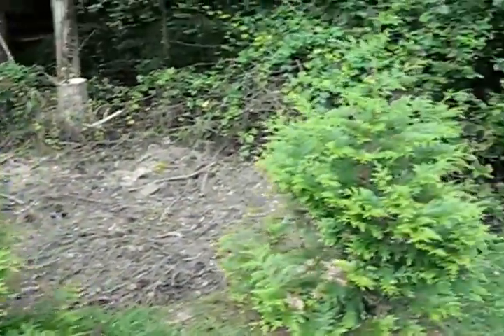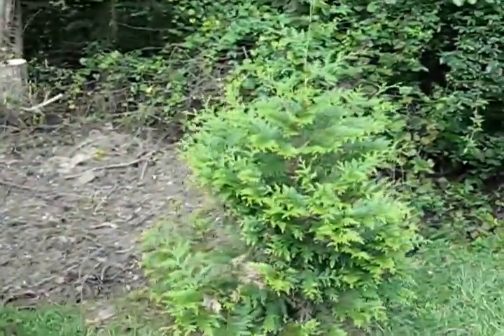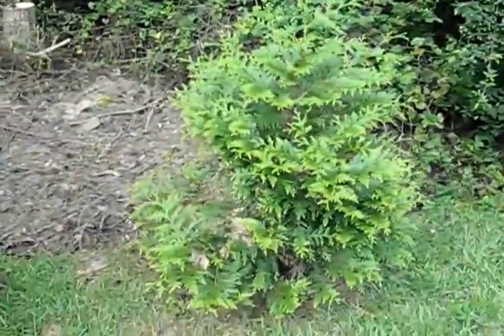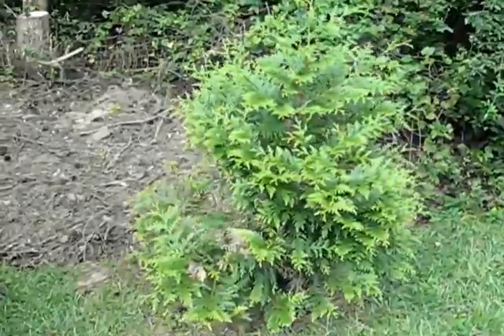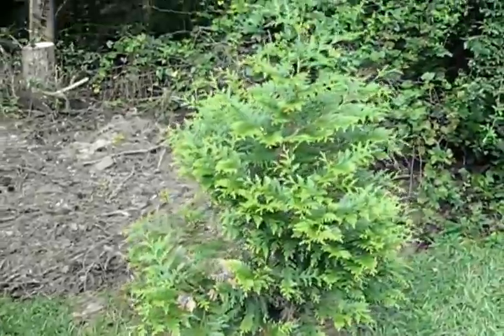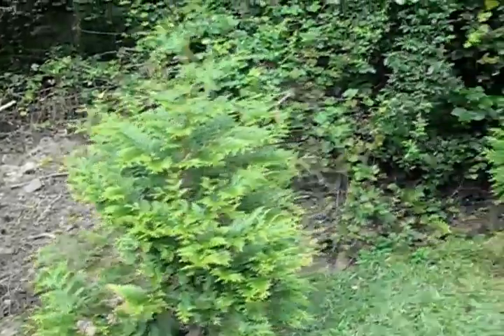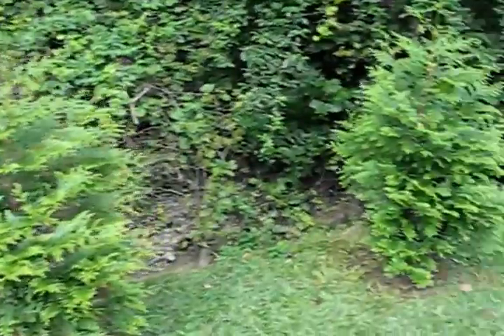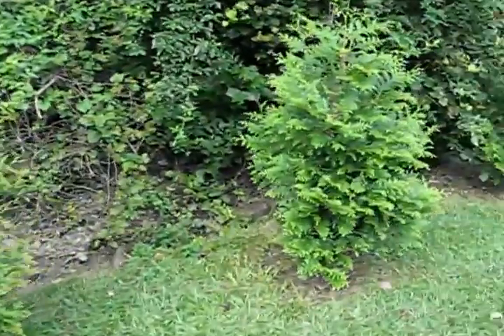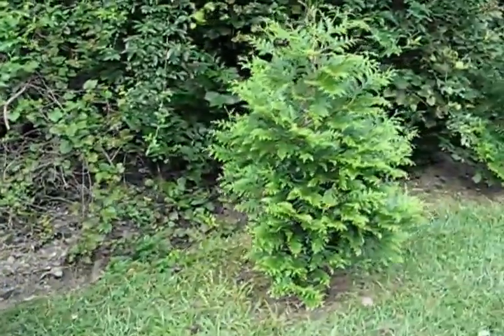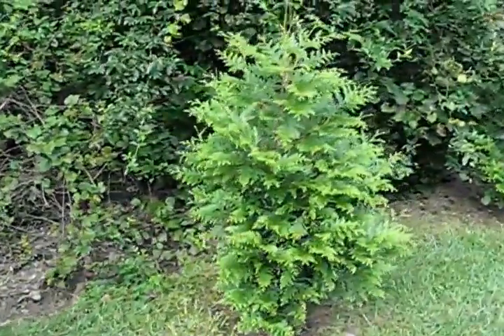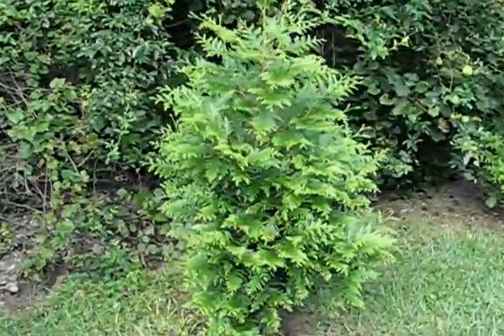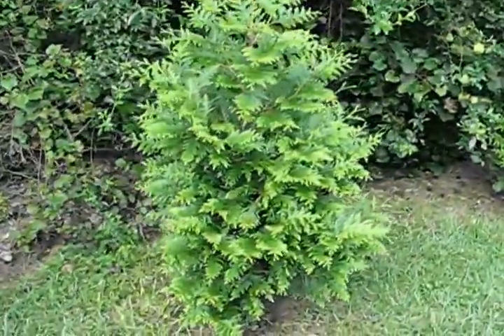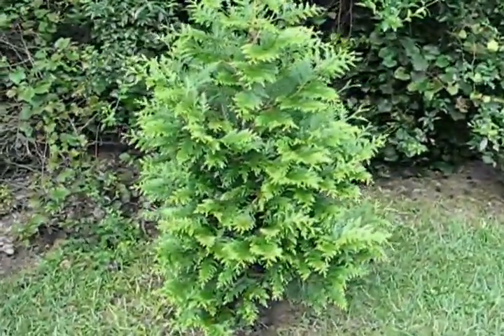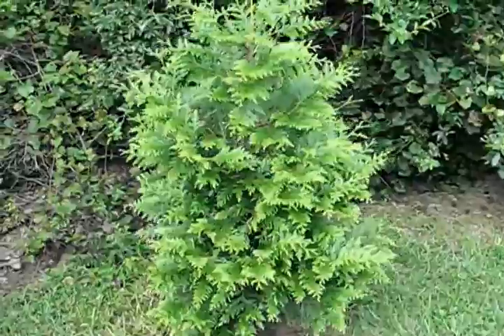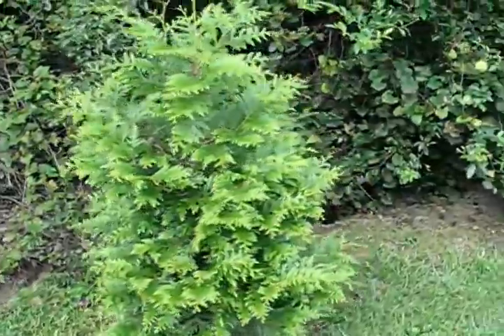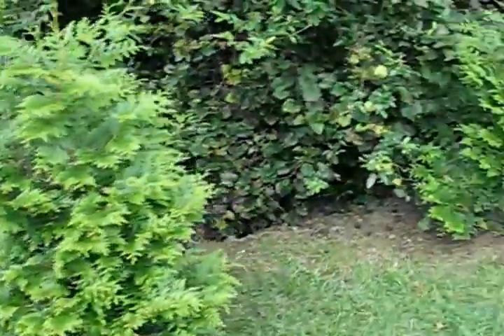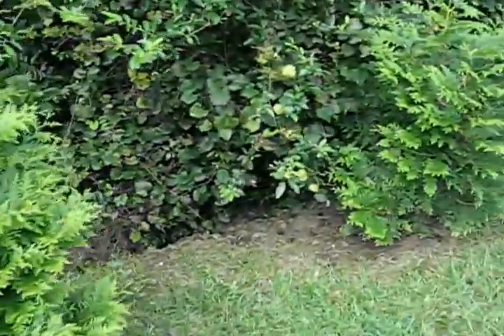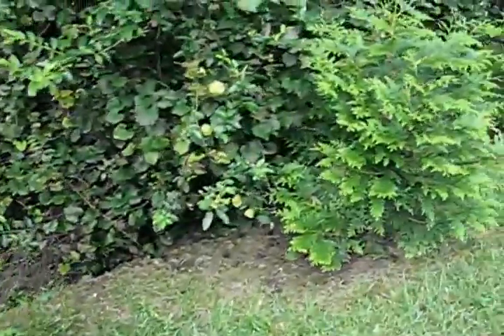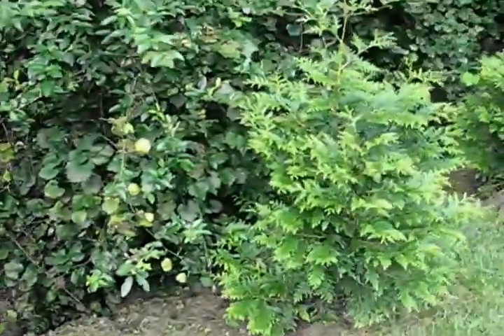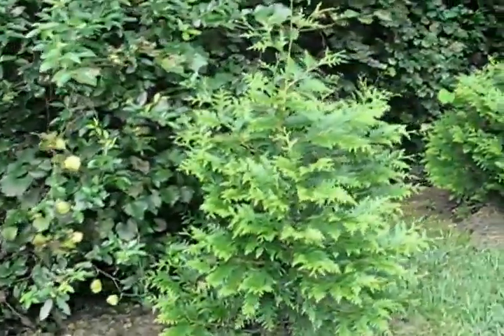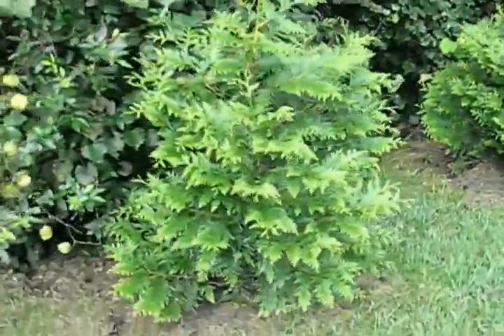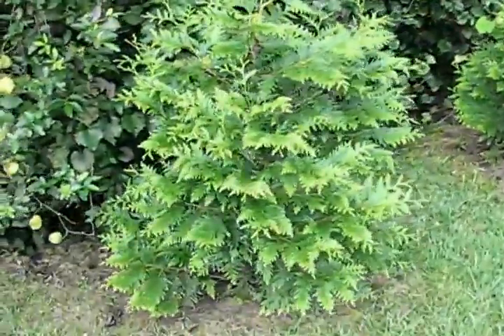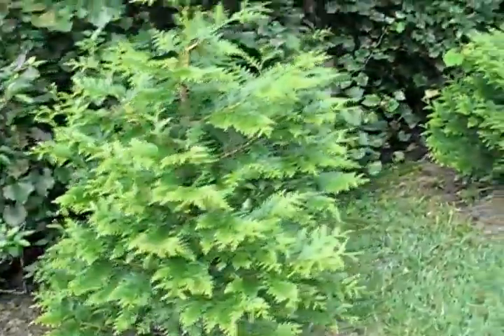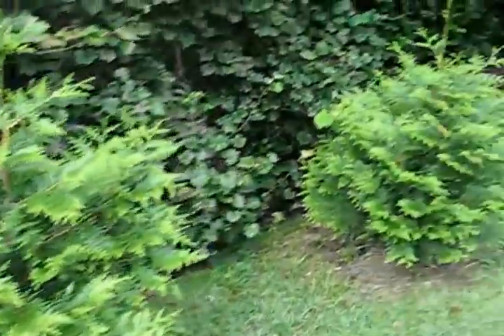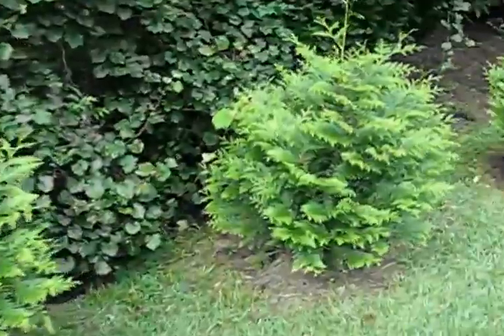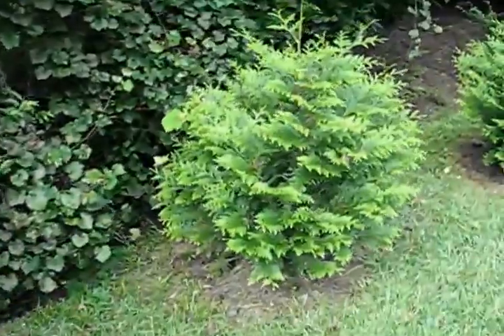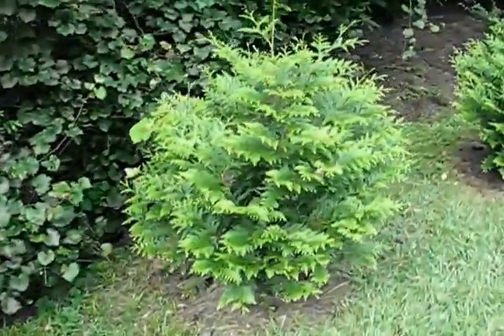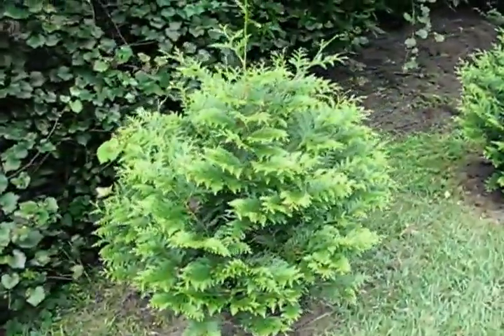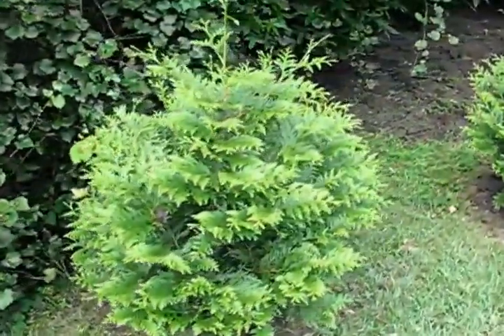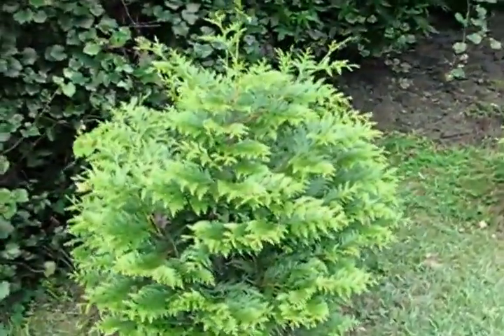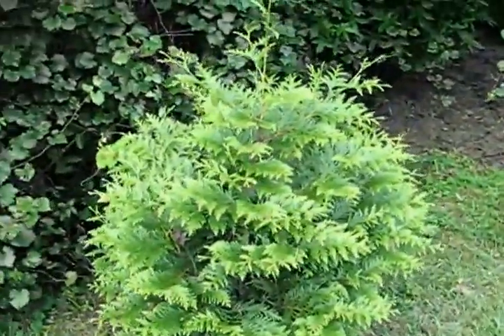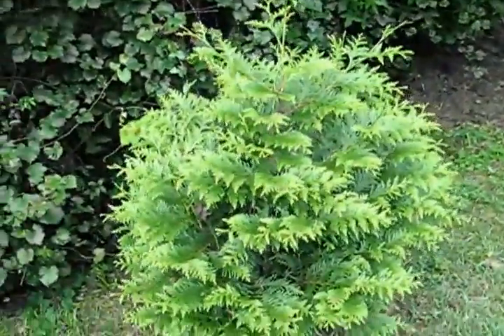We got these instead of Leland Cypress because we were told that they hold up better. We've got white-tailed deer around here and we don't want them eating the trees, but out here the white-tailed deer will not eat these.